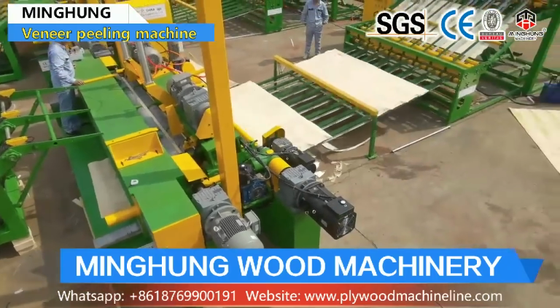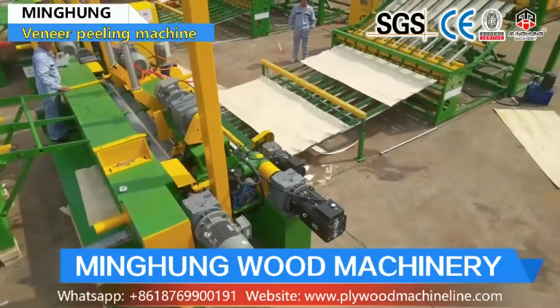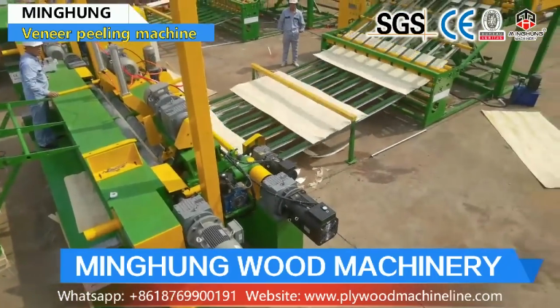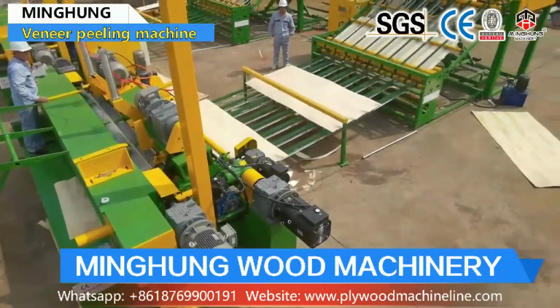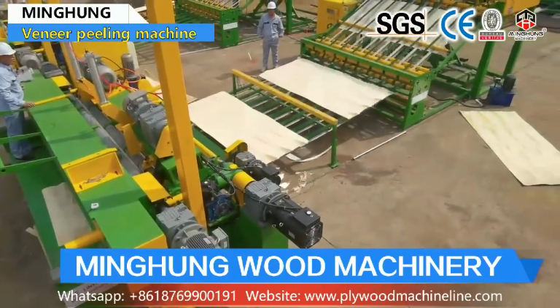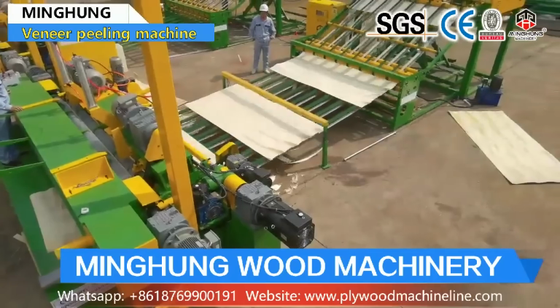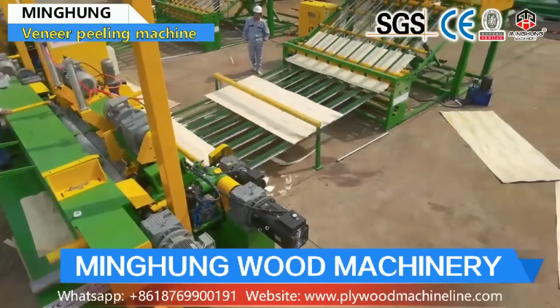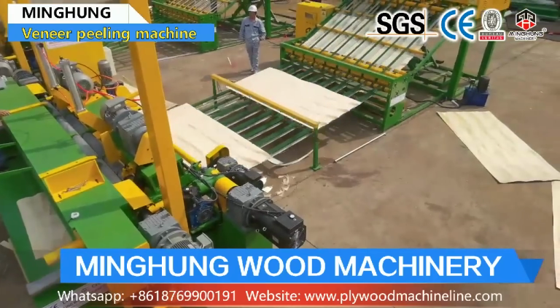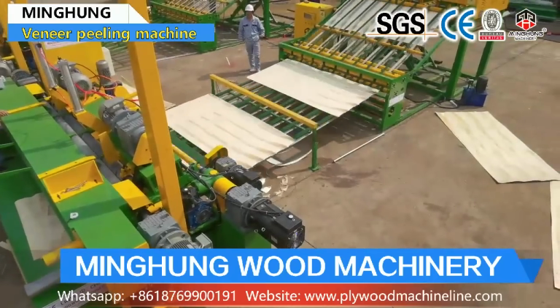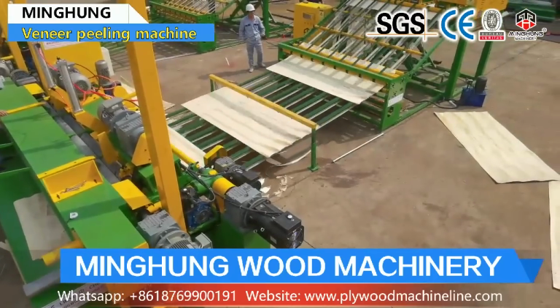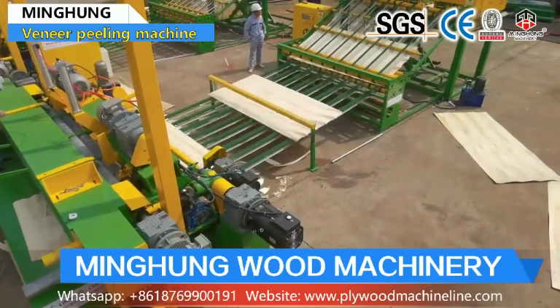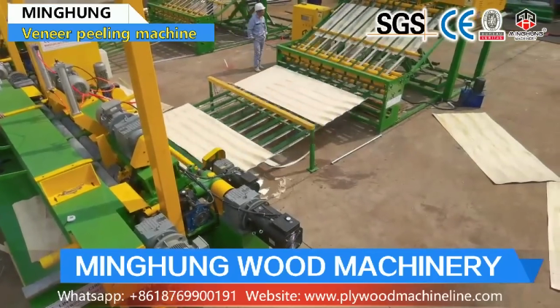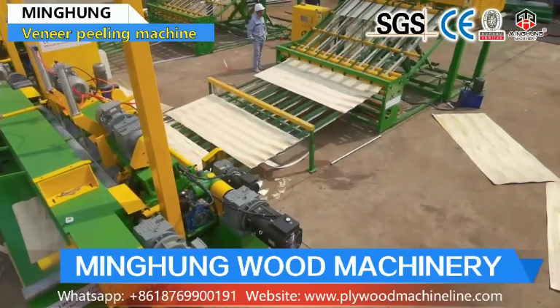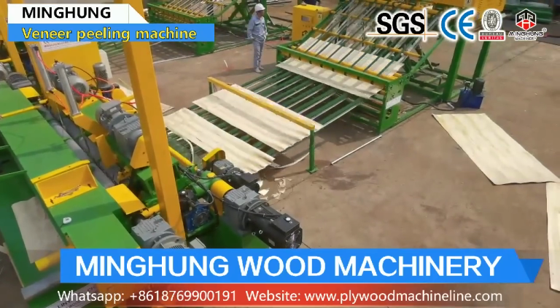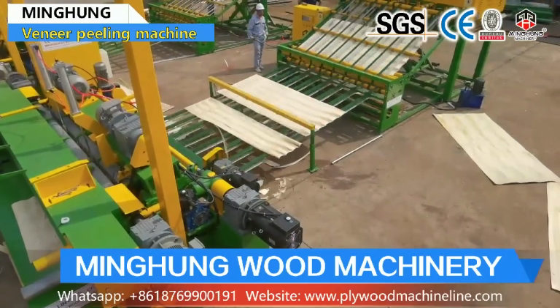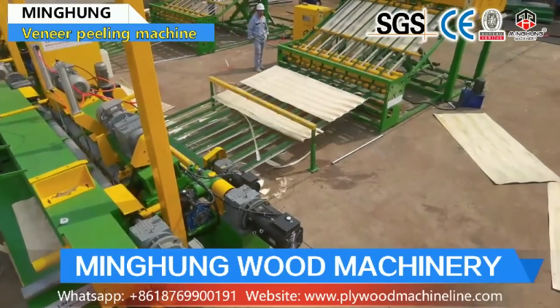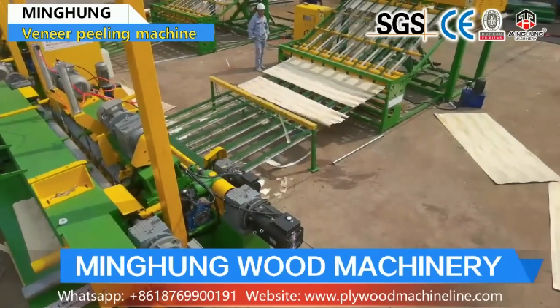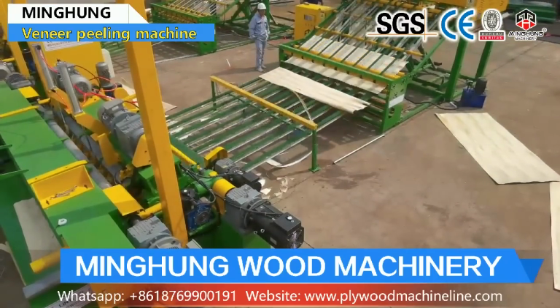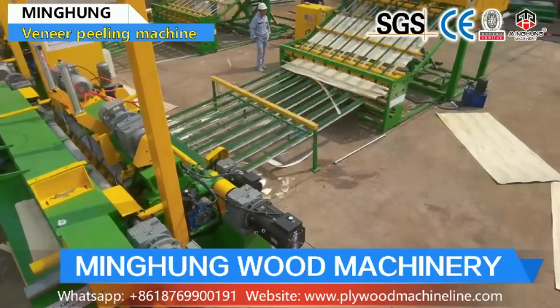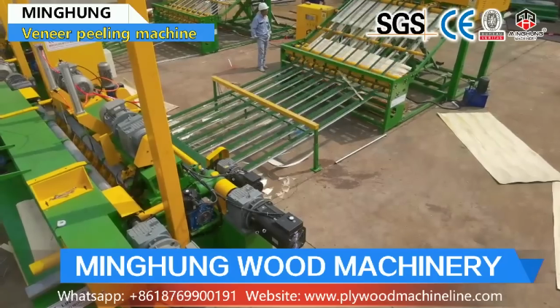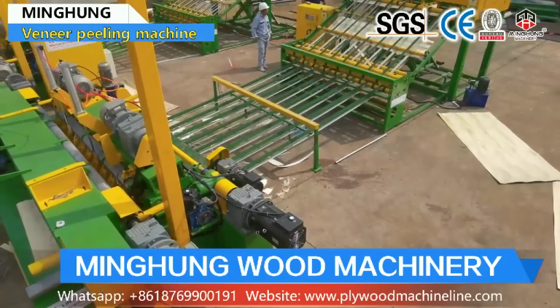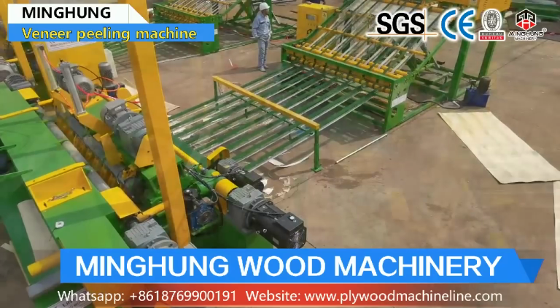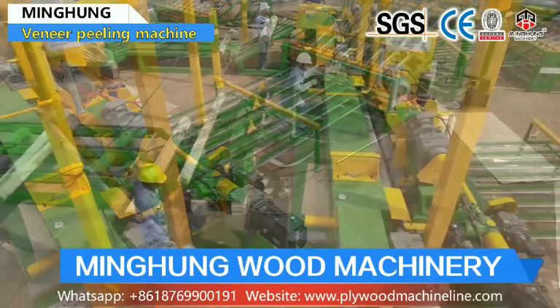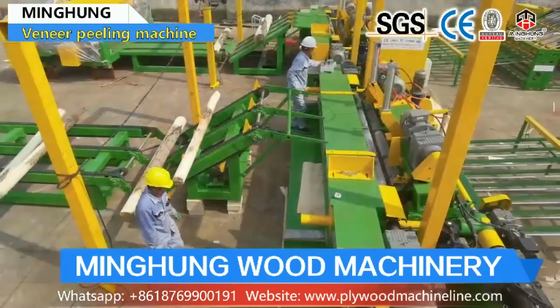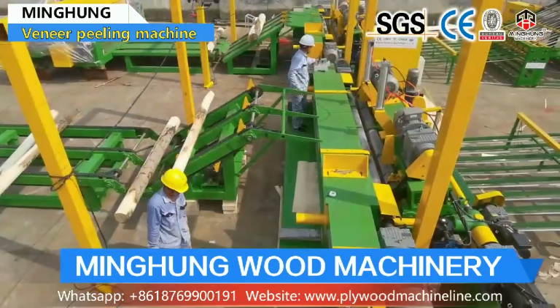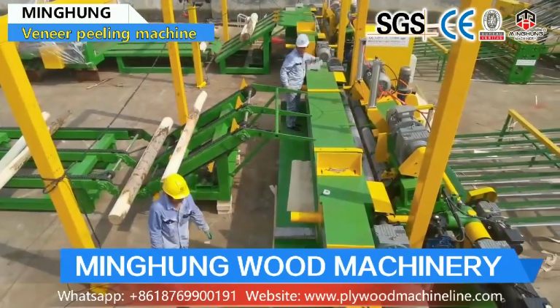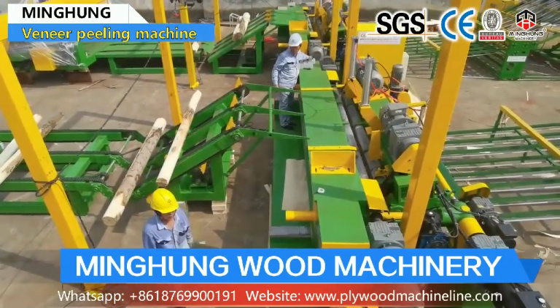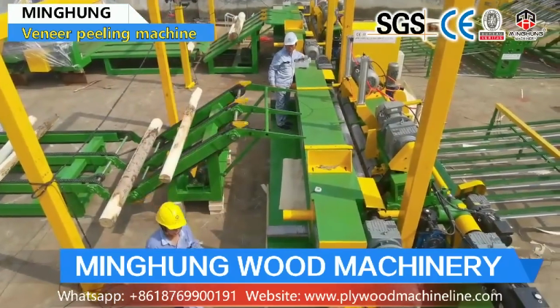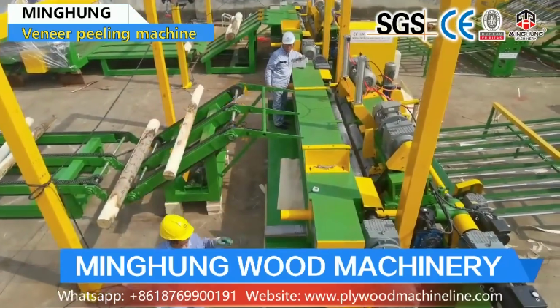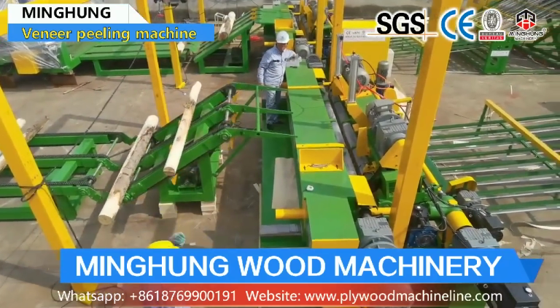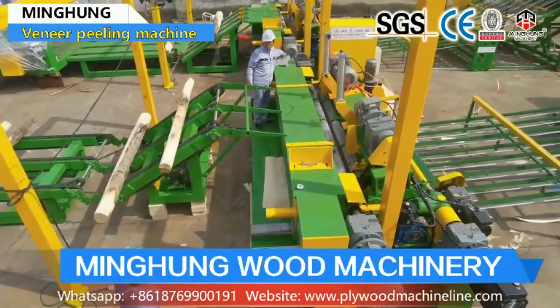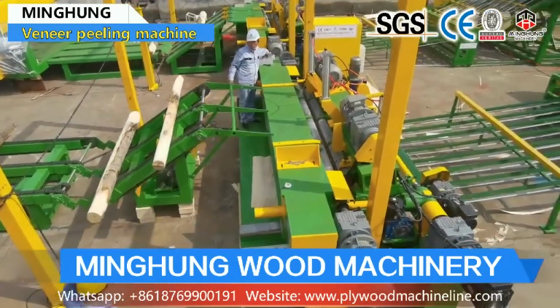This 8 feet veneer production line can process a maximum log length of 2600 mm and maximum log diameter of 600 mm, and thickness can be 0.5 to 3 mm.